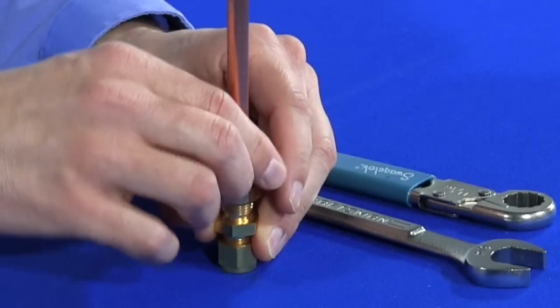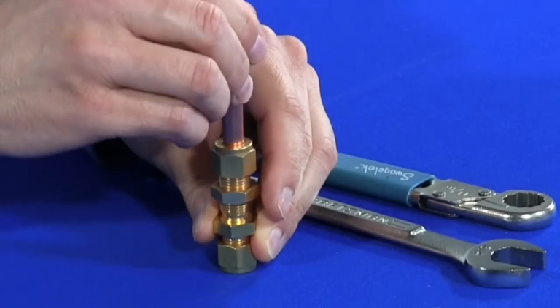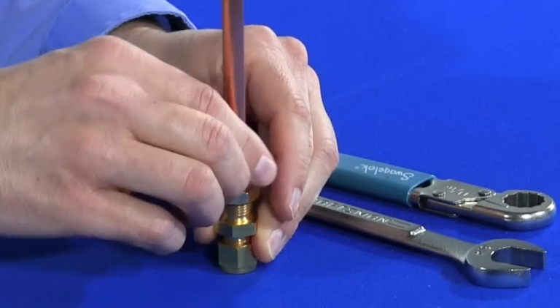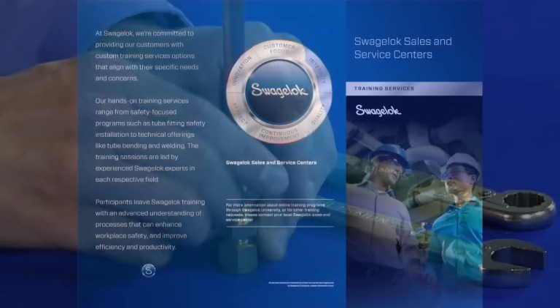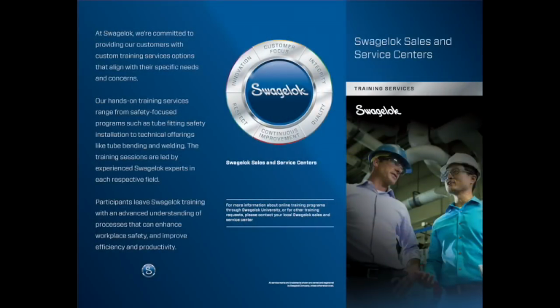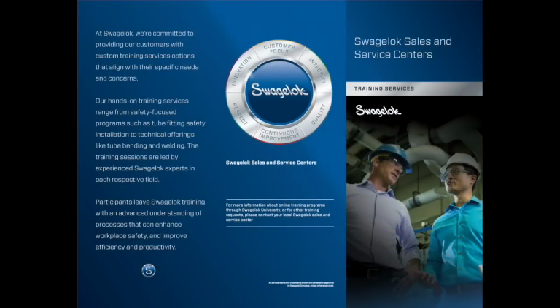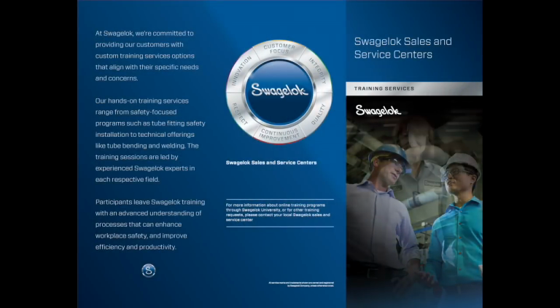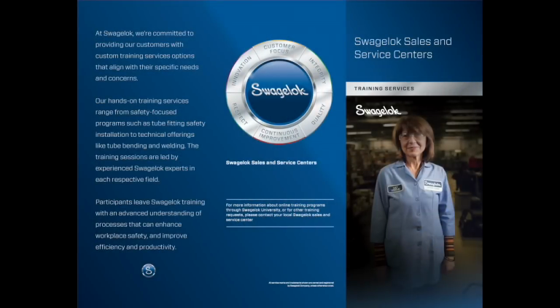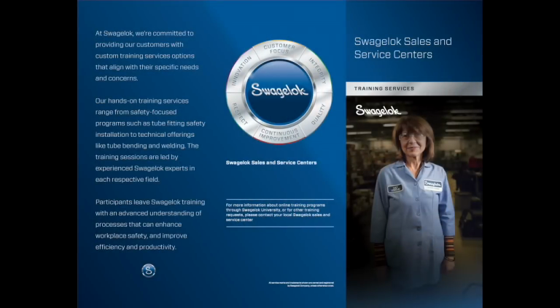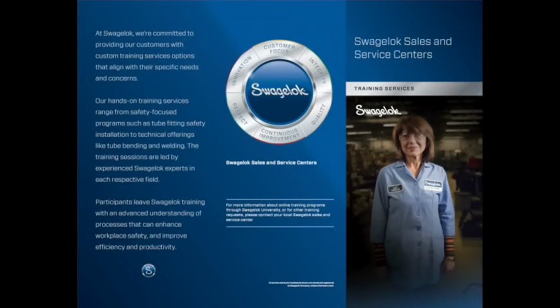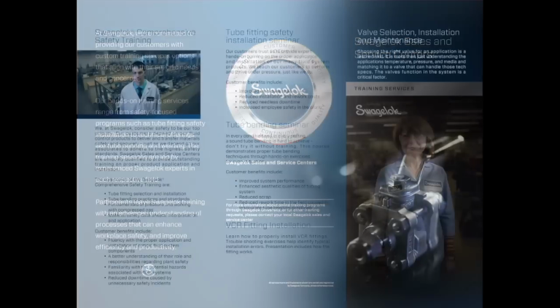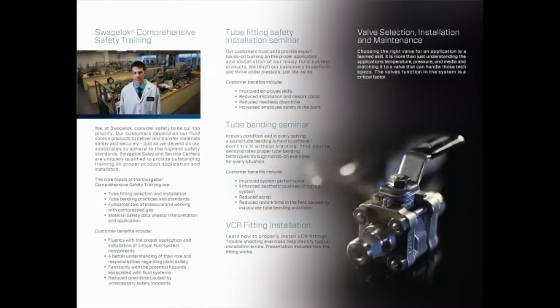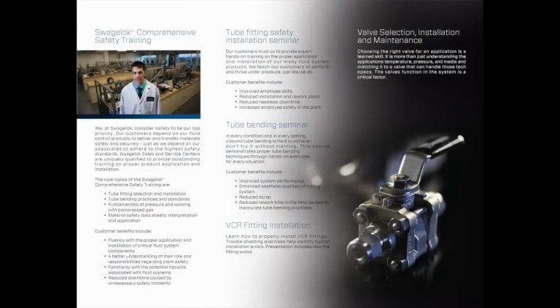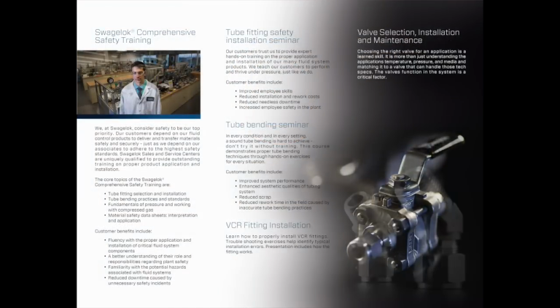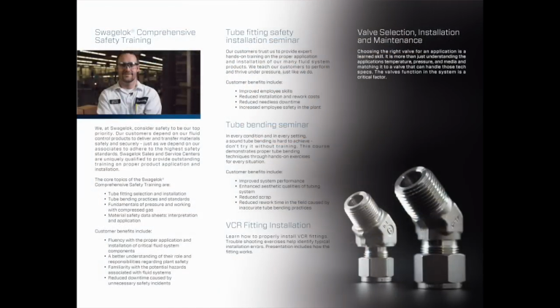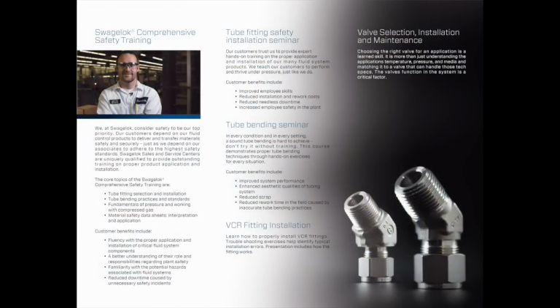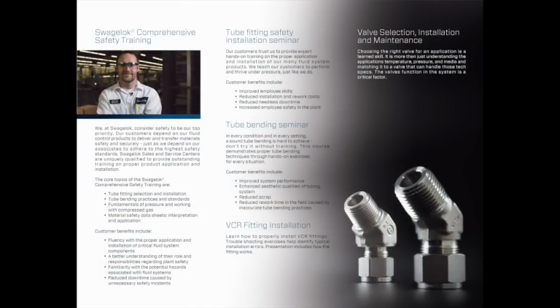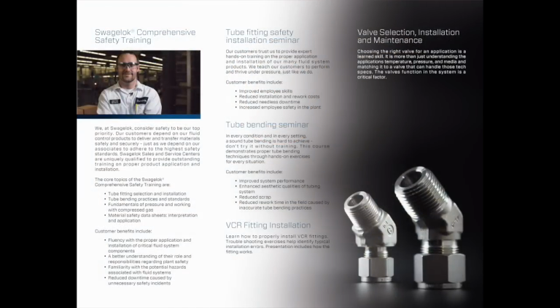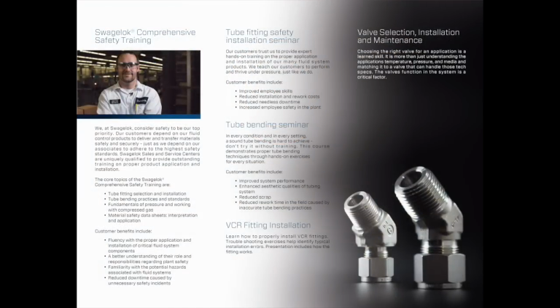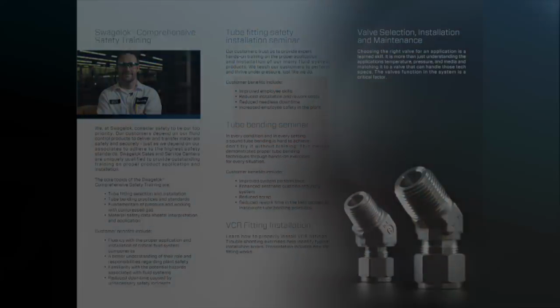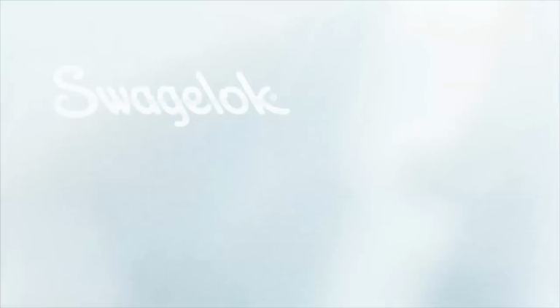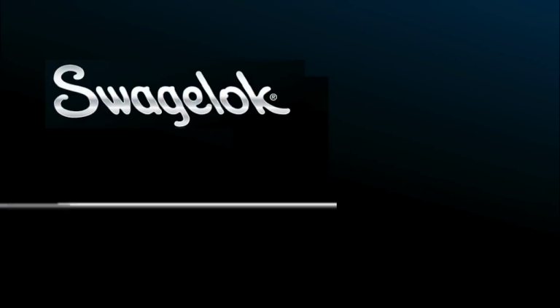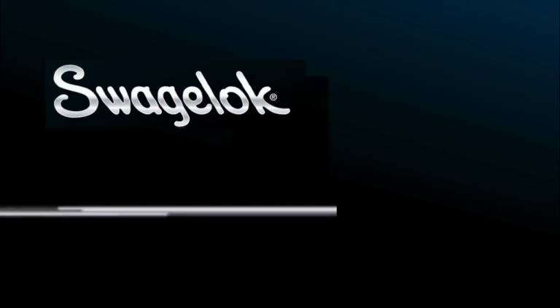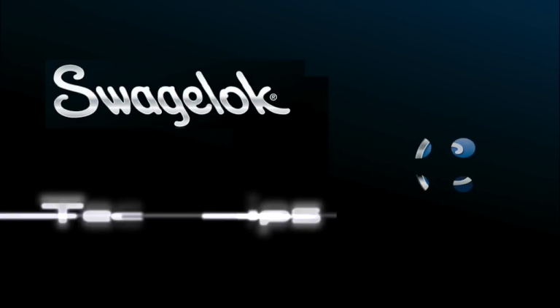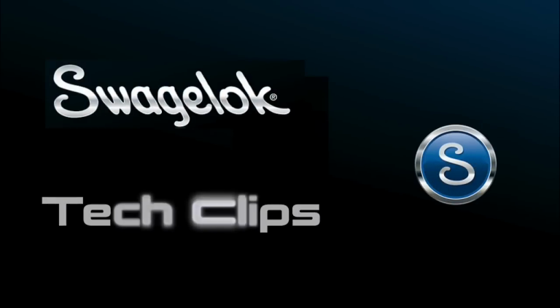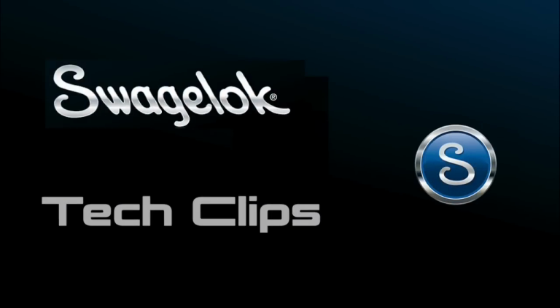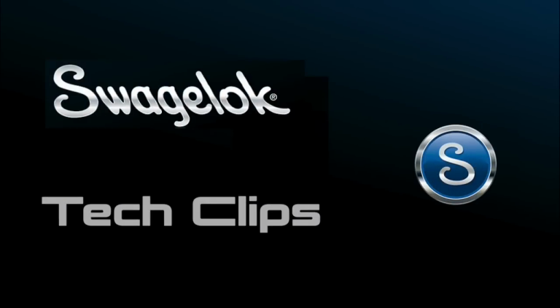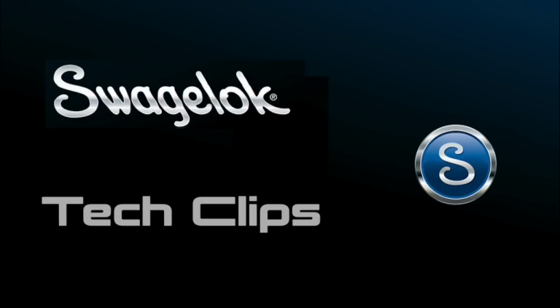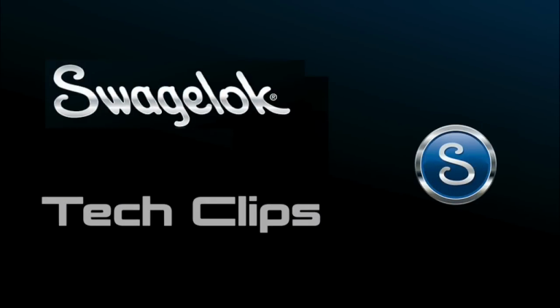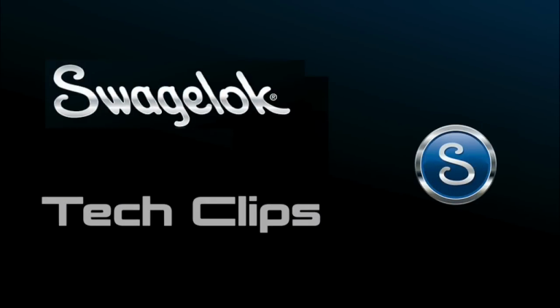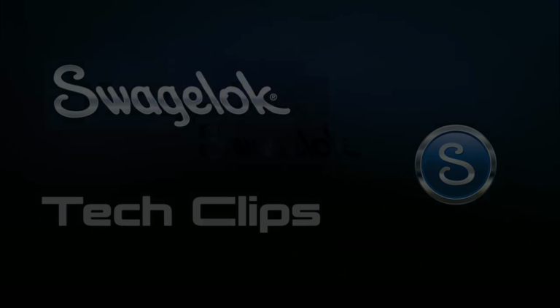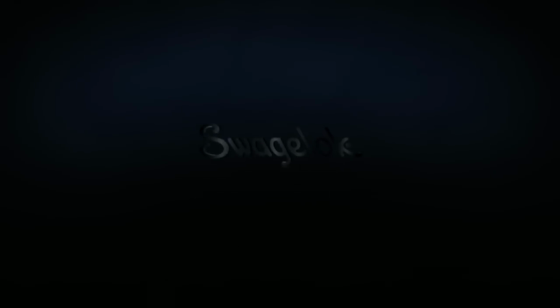So as you watch our Swagelok Tech Clips, consider attending one of our in-person training courses hosted by your local Swagelok Sales and Service Center. Thanks for watching this Swagelok Tech Clip, Bite-Size Training and Fluid System Best Practices.